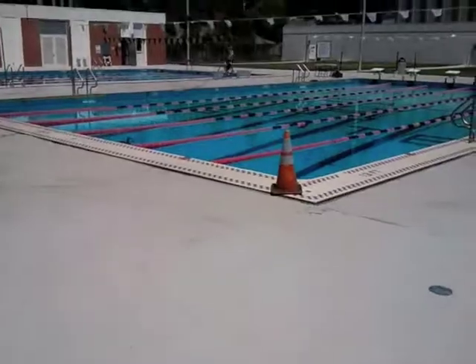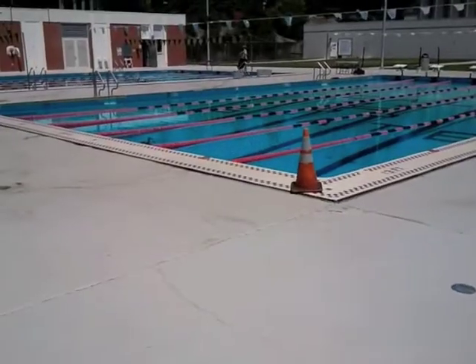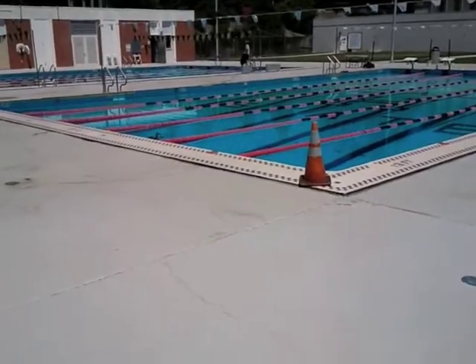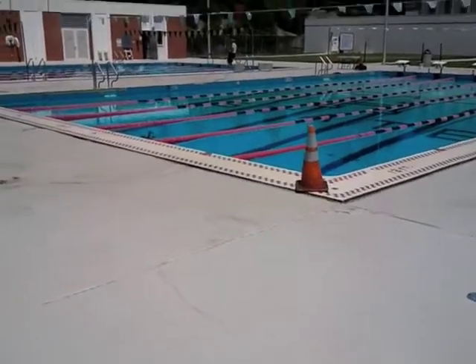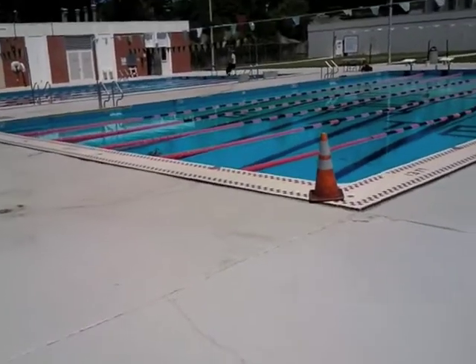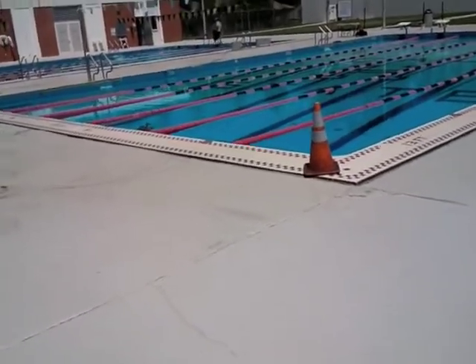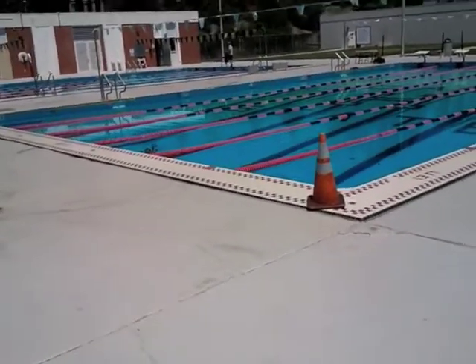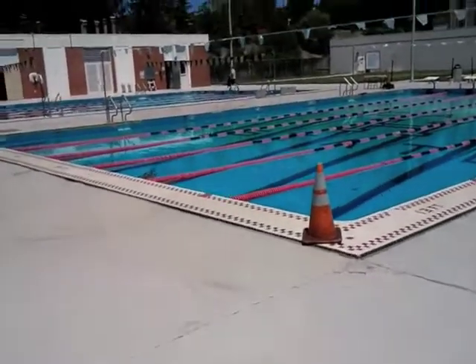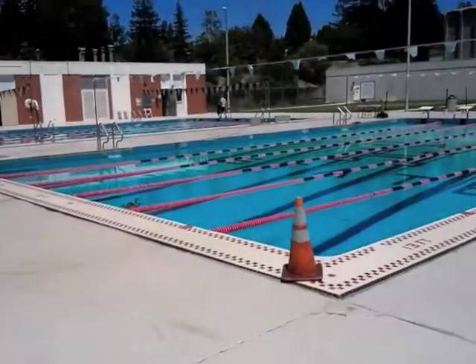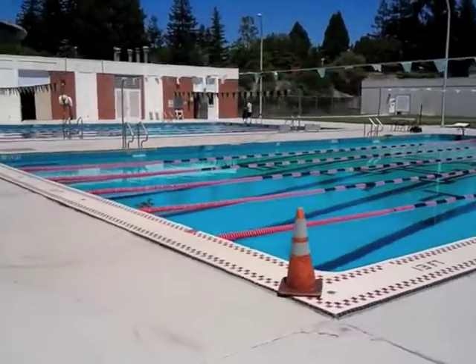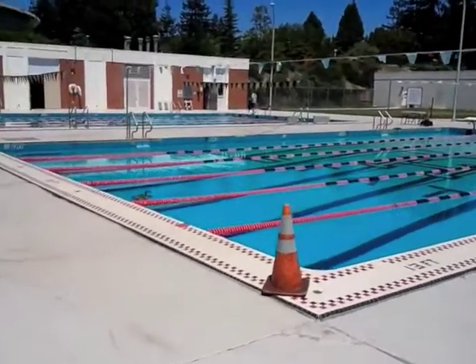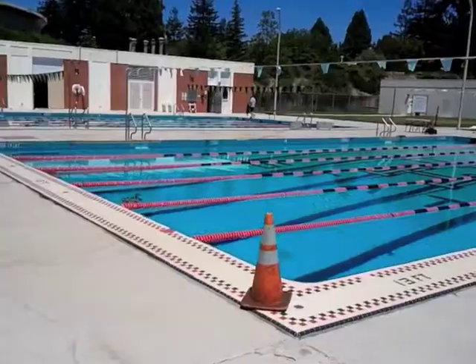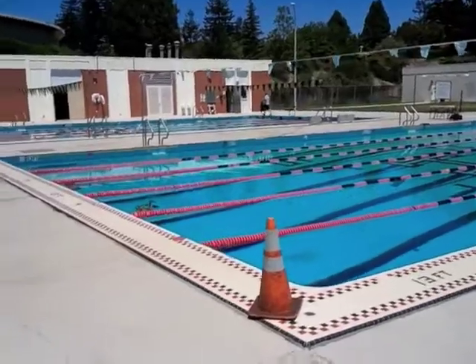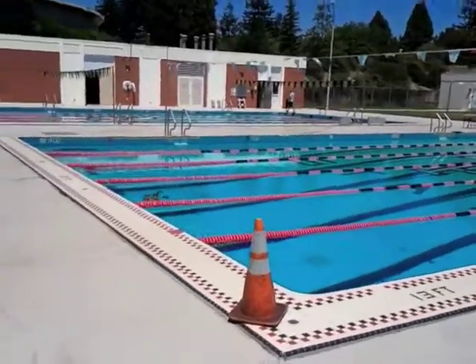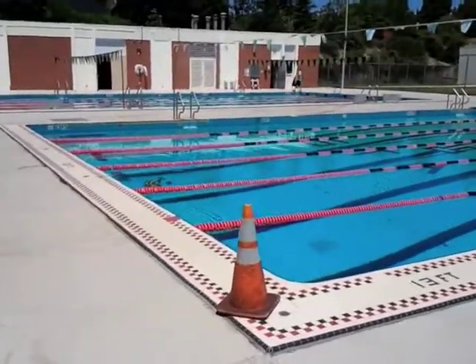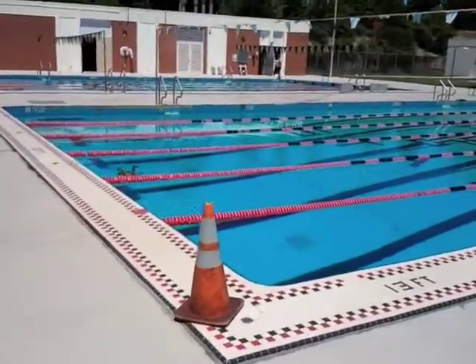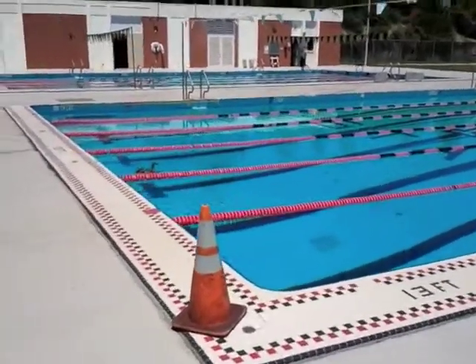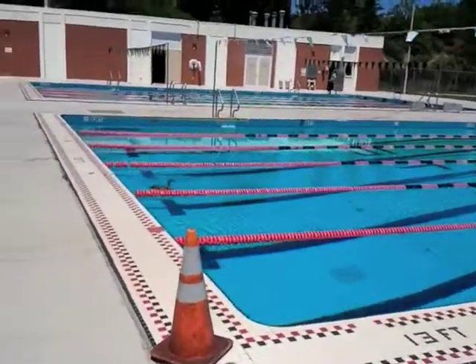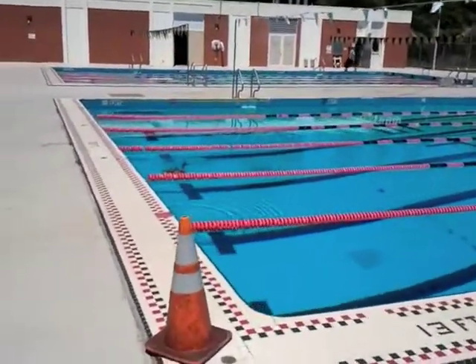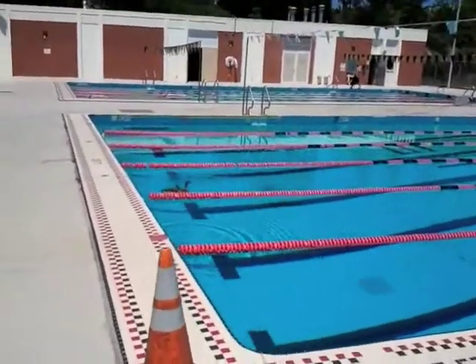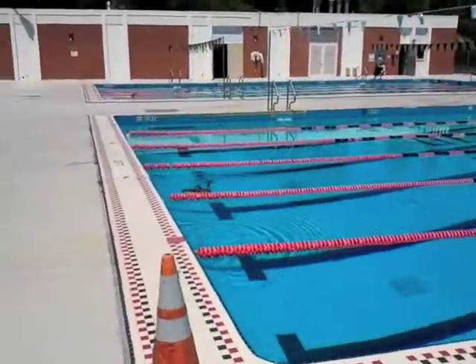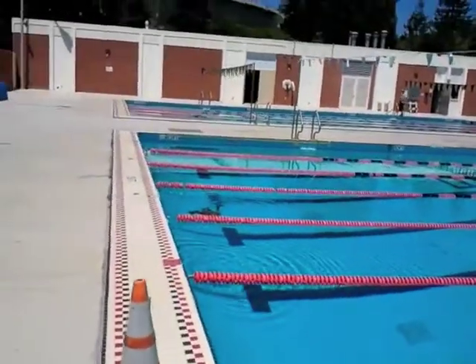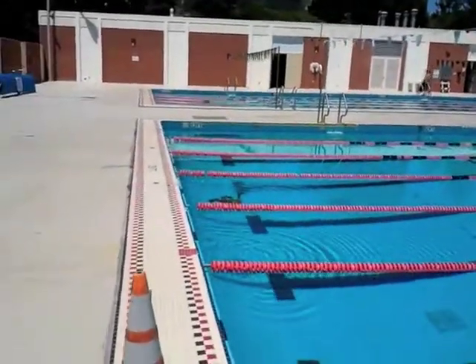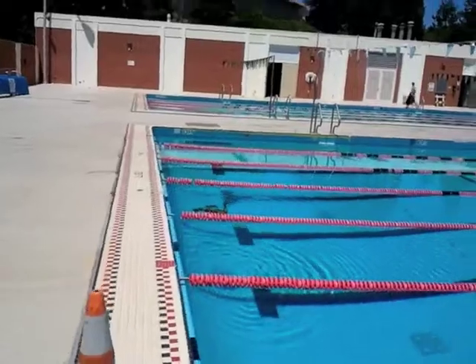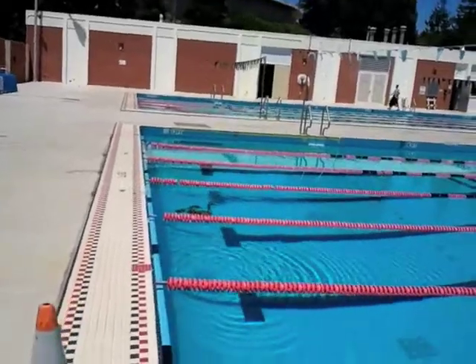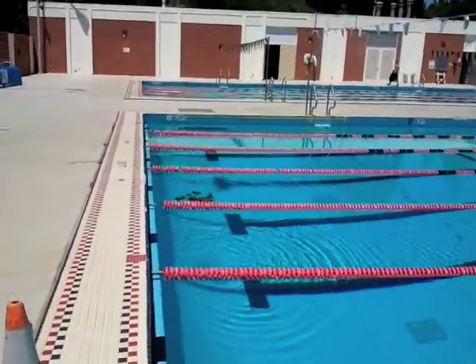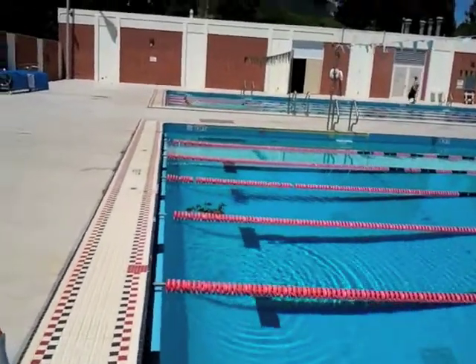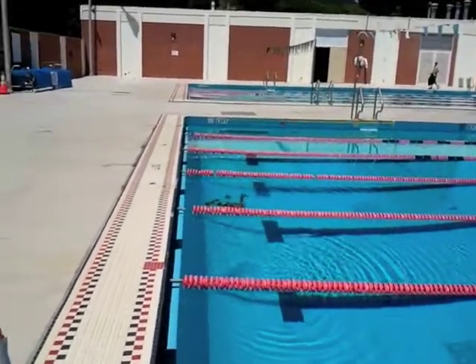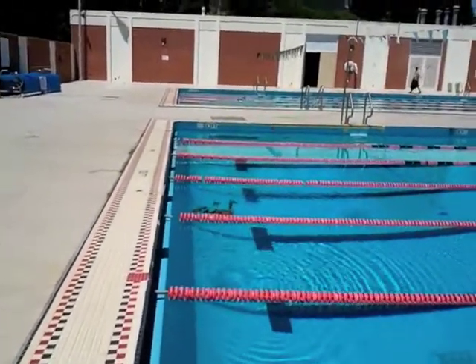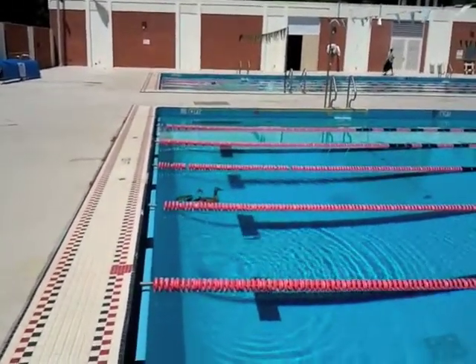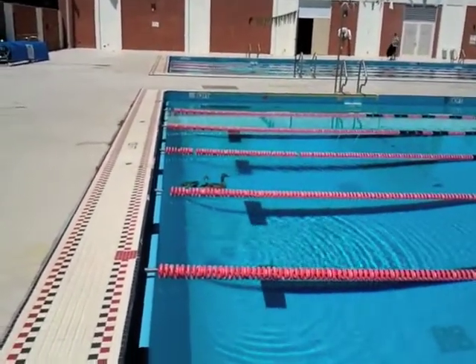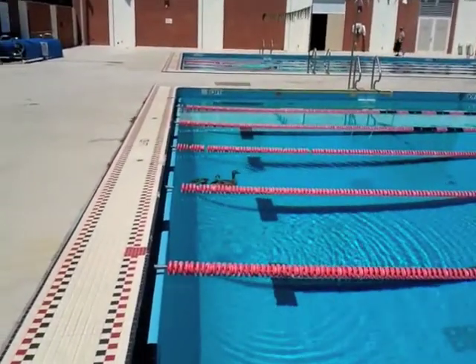We just had some baby ducks jump in the pool. Unbelievable. The mama had to coax them all in there. You can see the little babies — there's like six of them — and I have no idea how they're going to get out now.